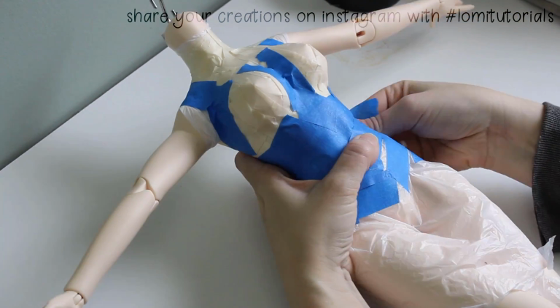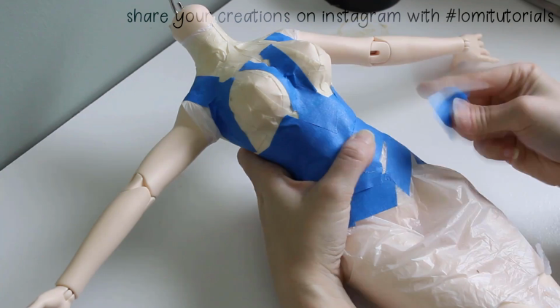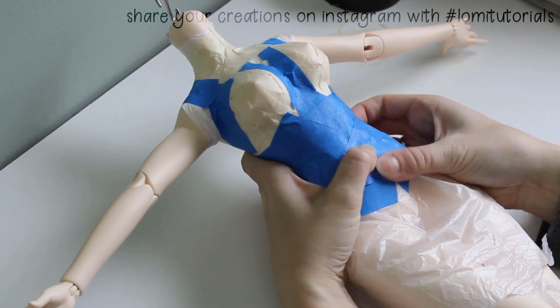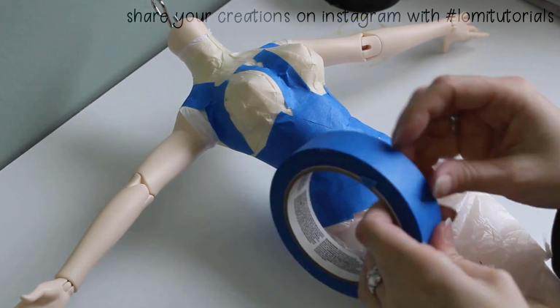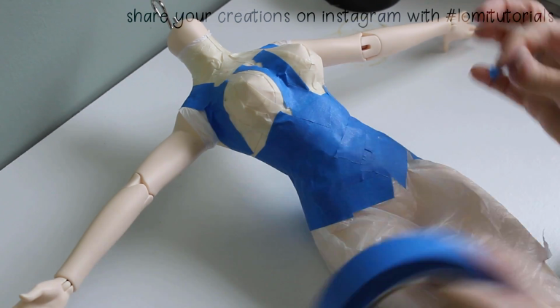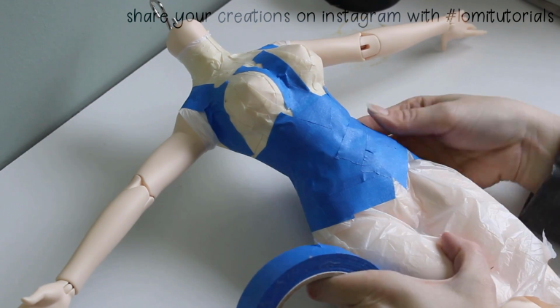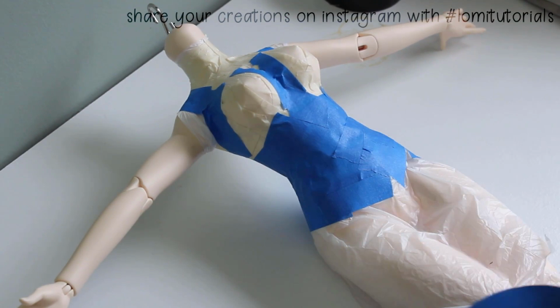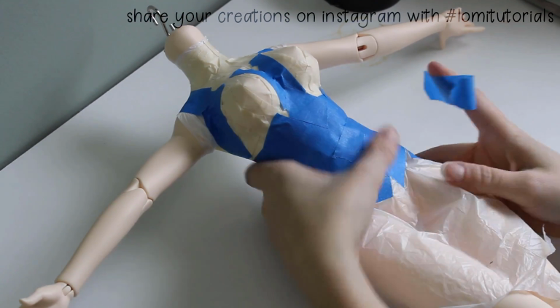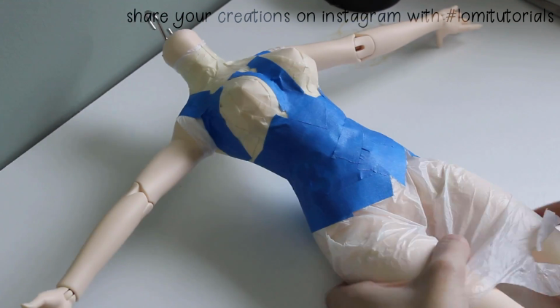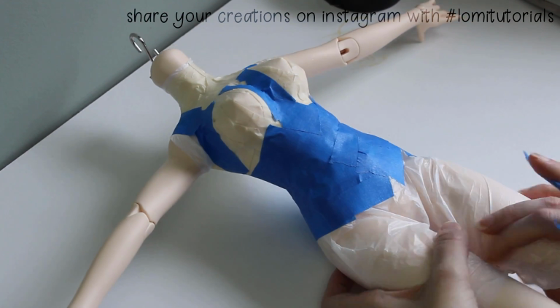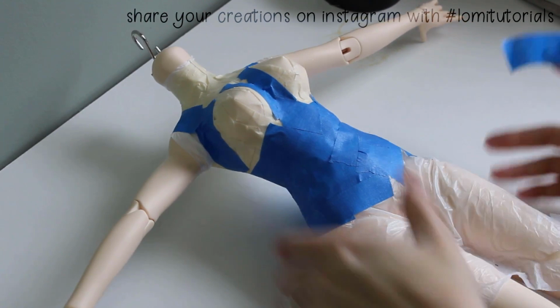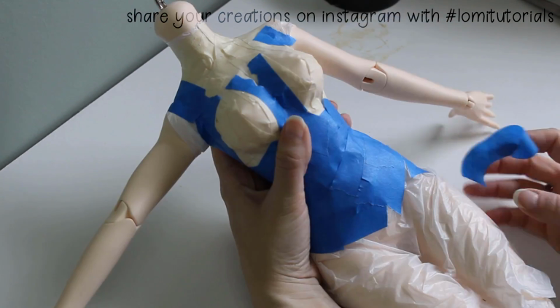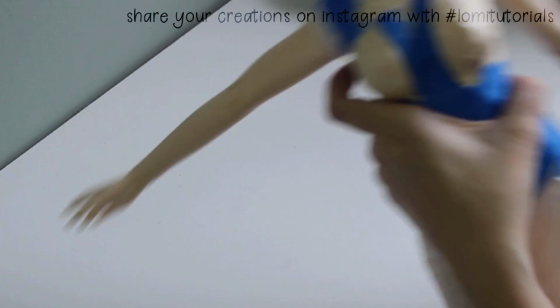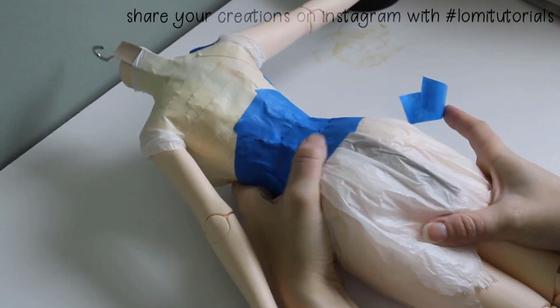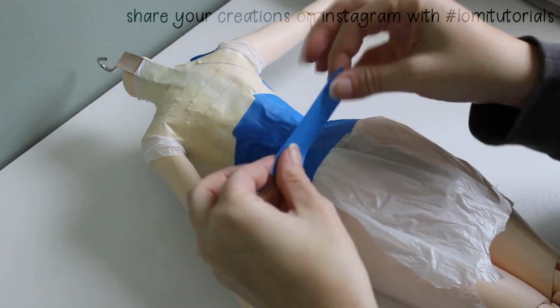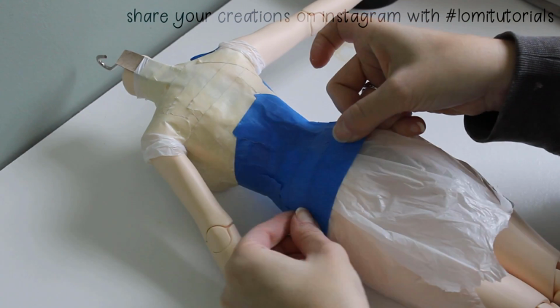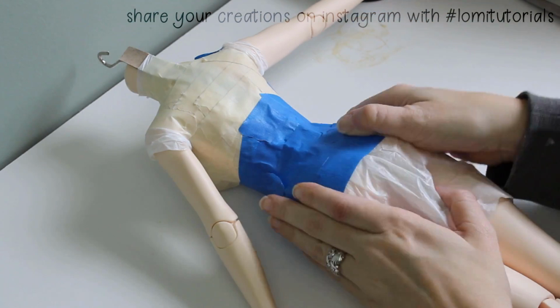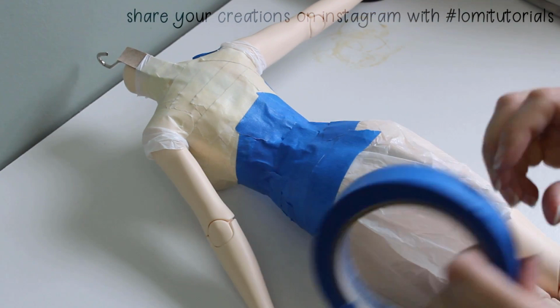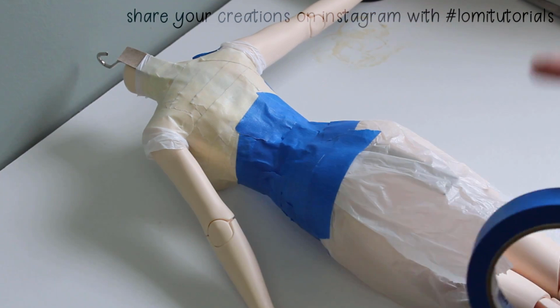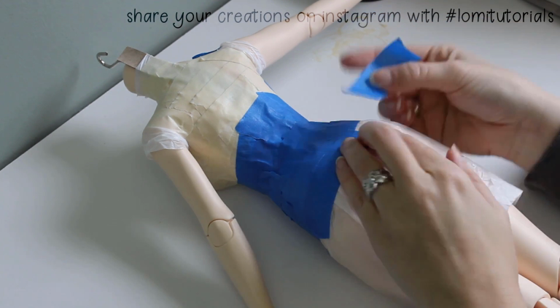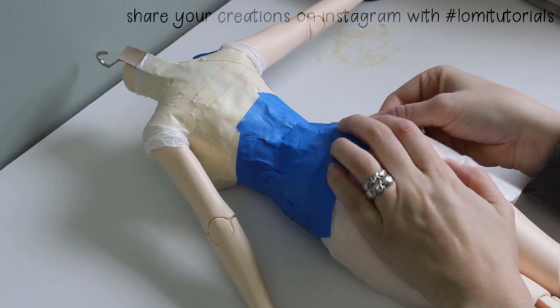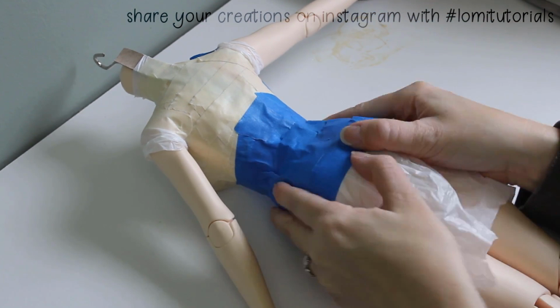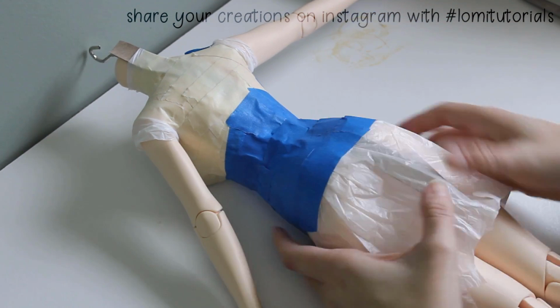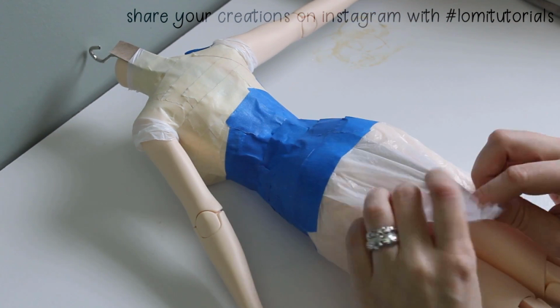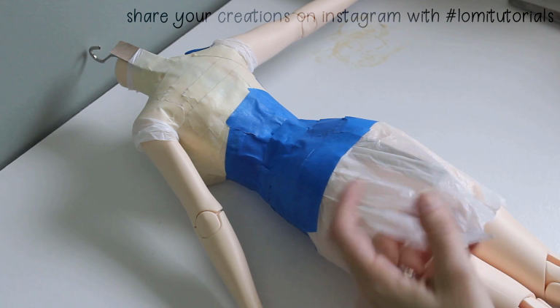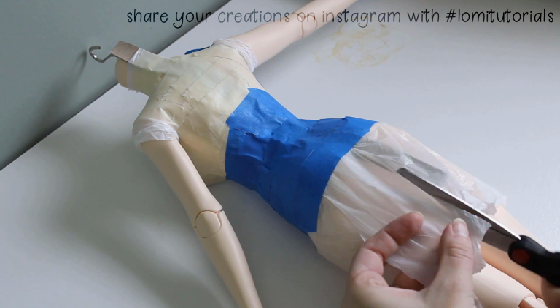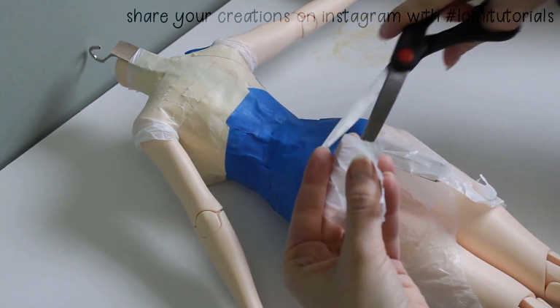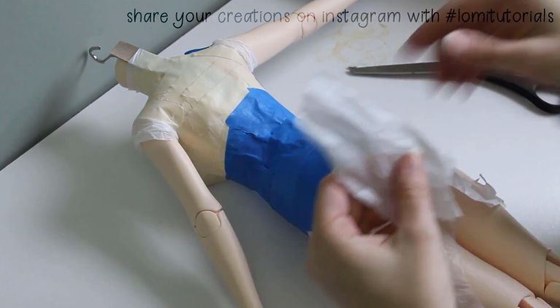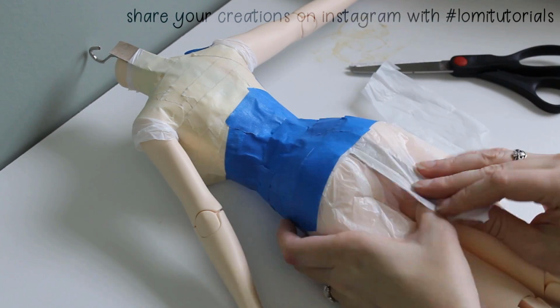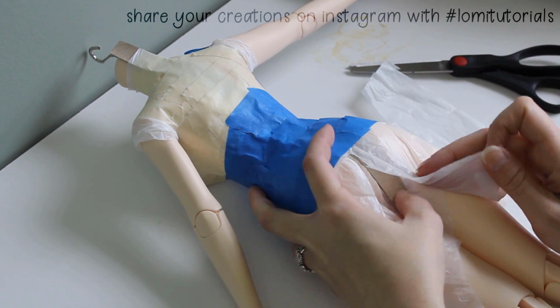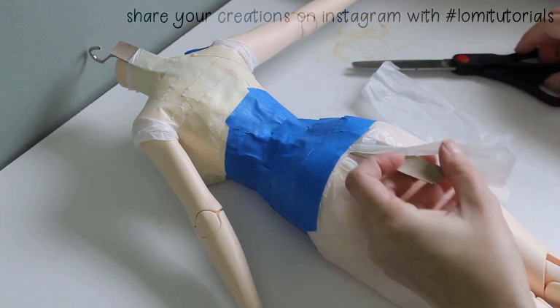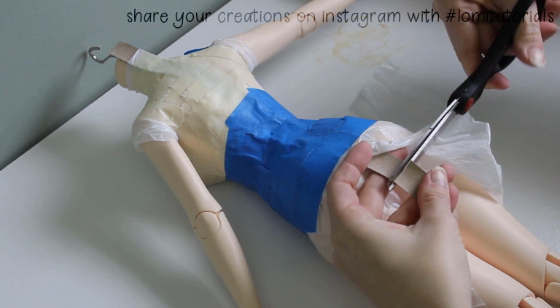As it is, I used up all my masking tape, and now I'm onto the roll of blue painter's tape. Depending on what you're making, you might stop at the hips or include the upper parts of the legs. I need the thighs wrapped as well for my form, at least part way down.